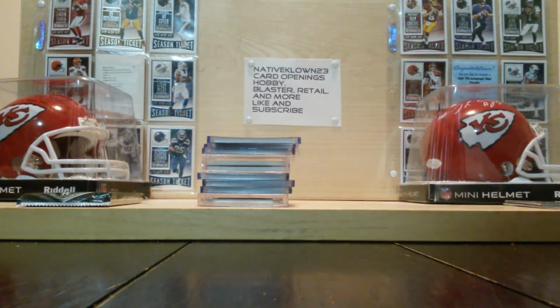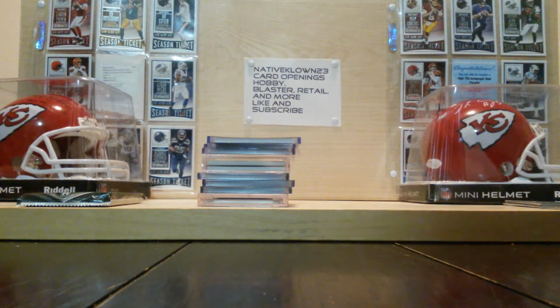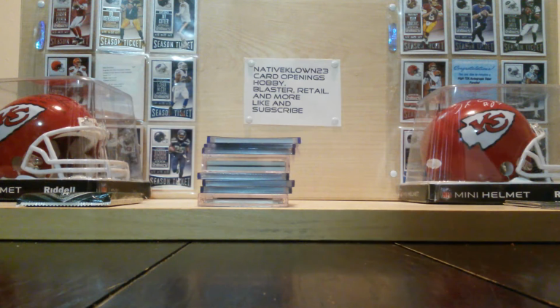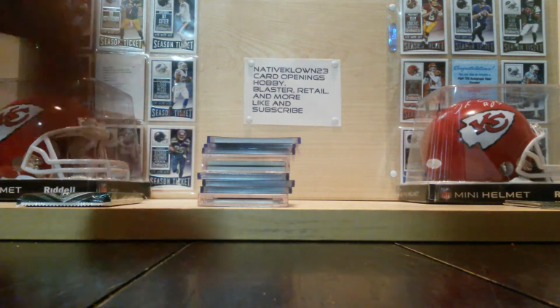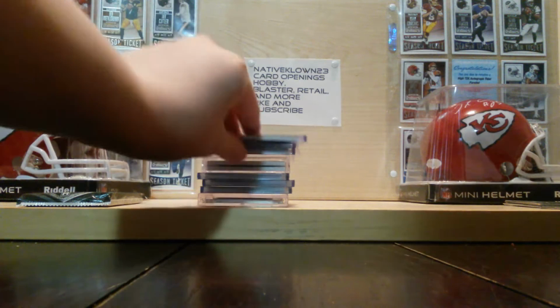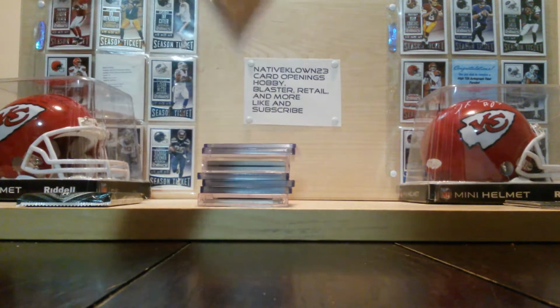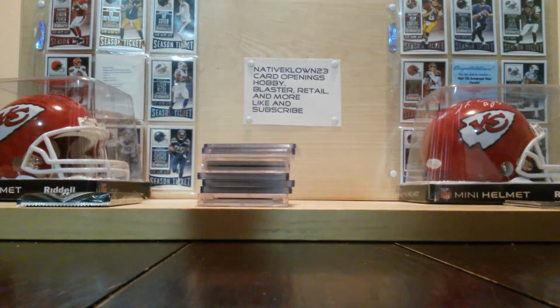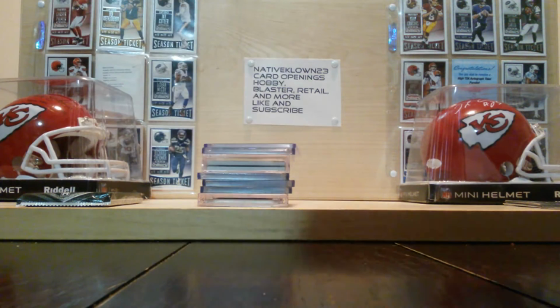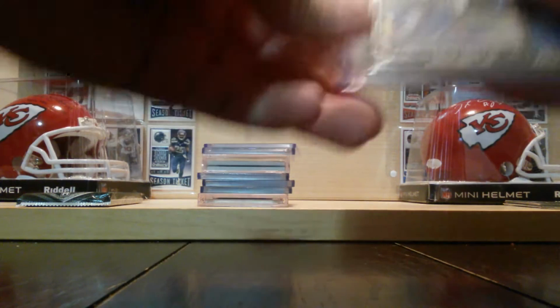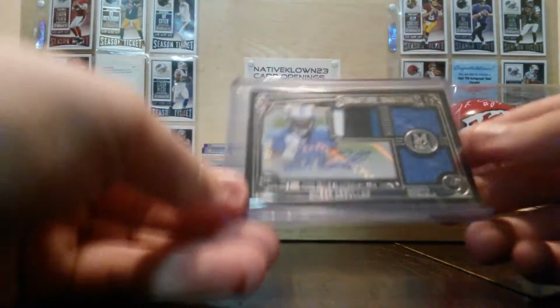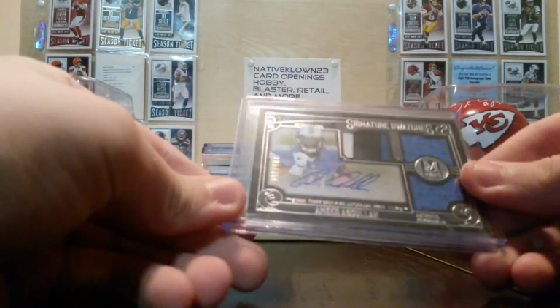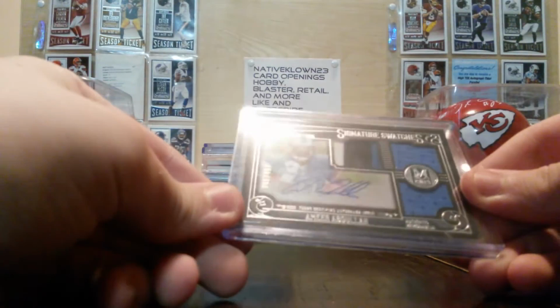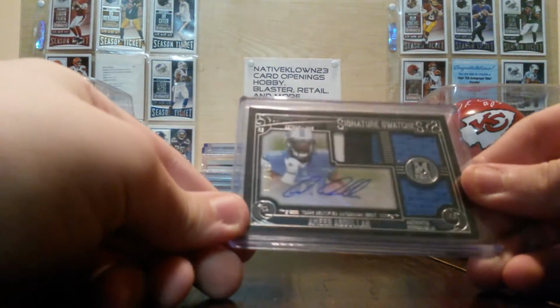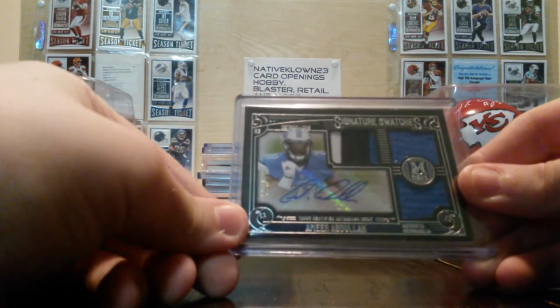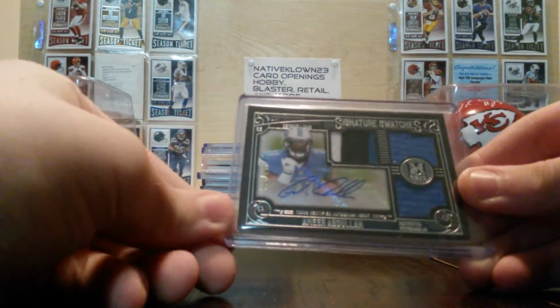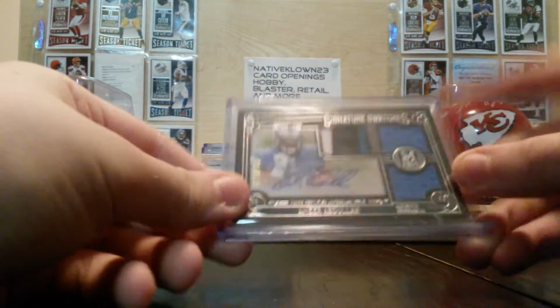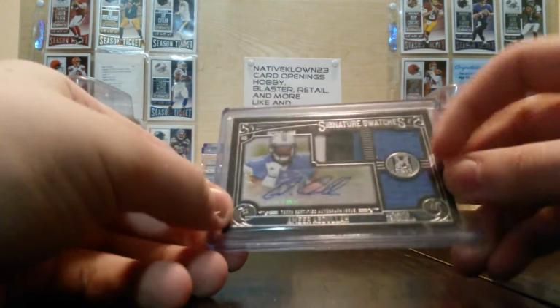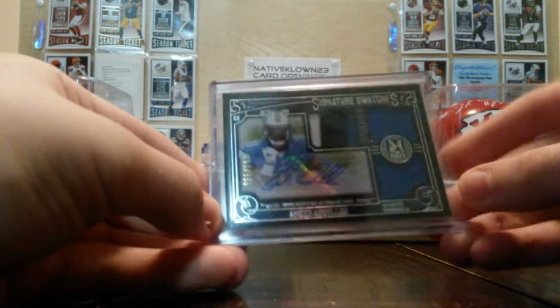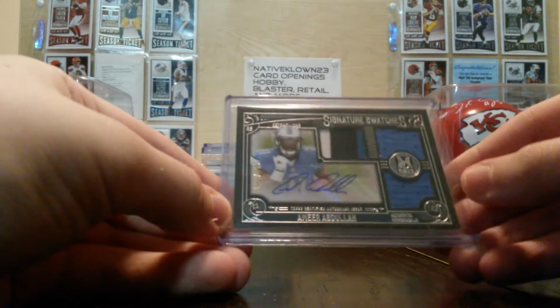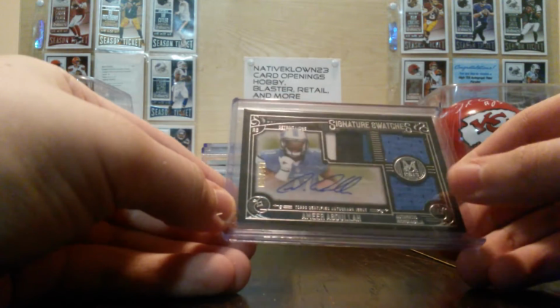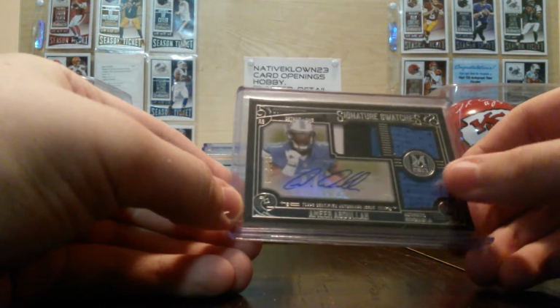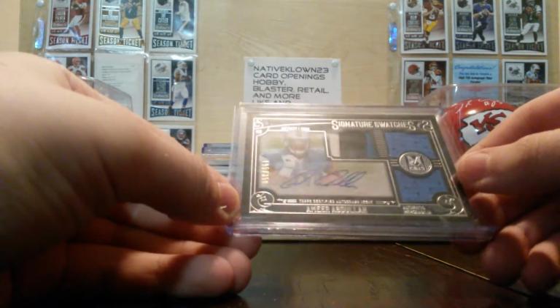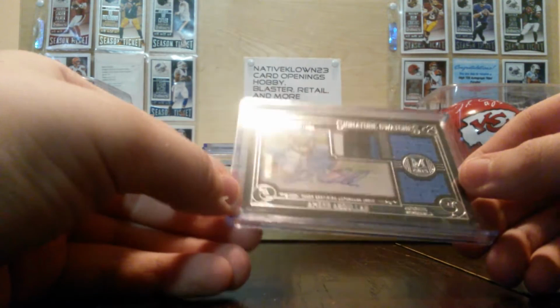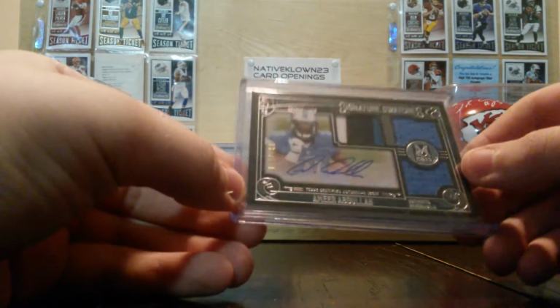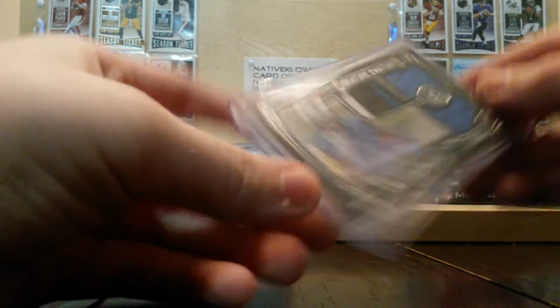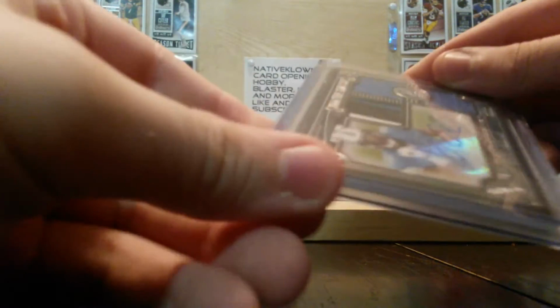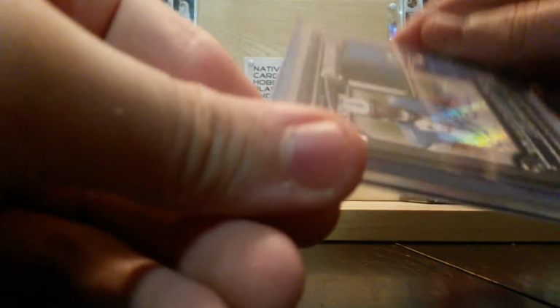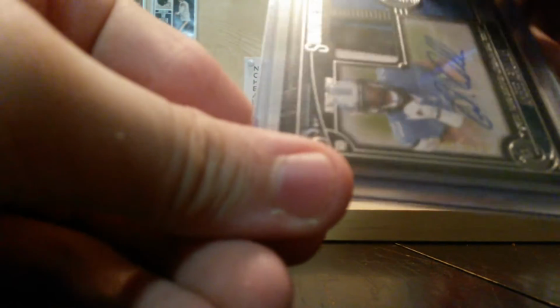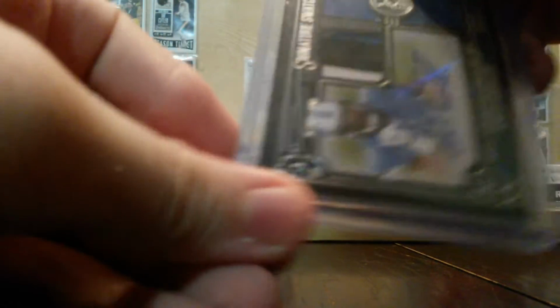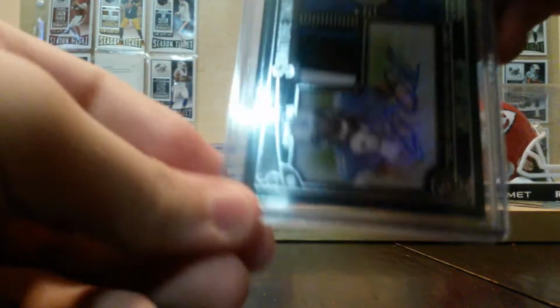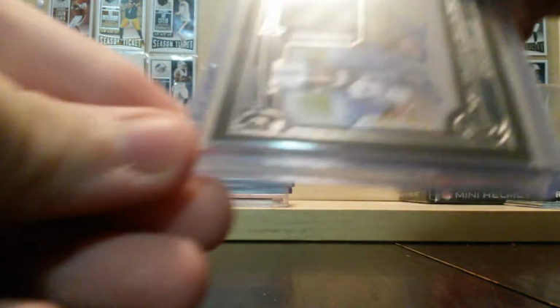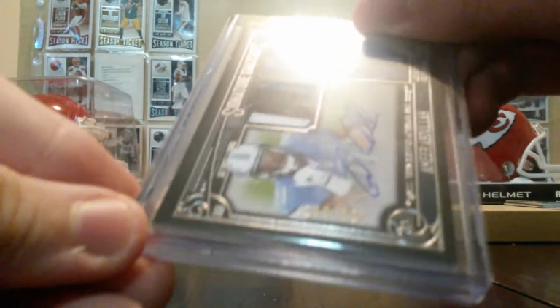And then we got this Amir Abdullah, three color patch — triple patch, sticker auto, 195 out of 350.